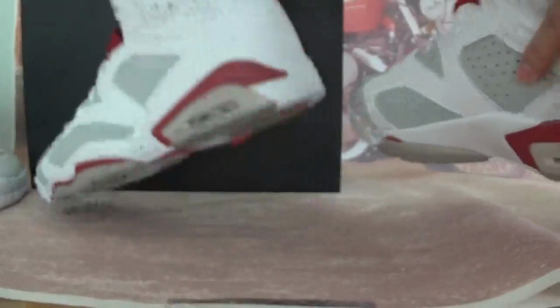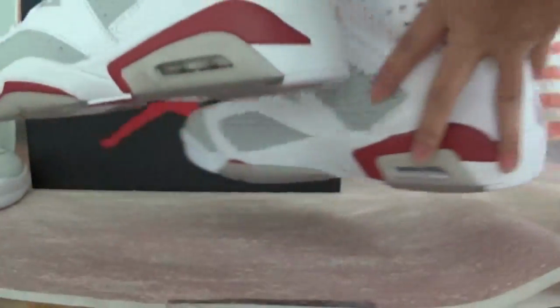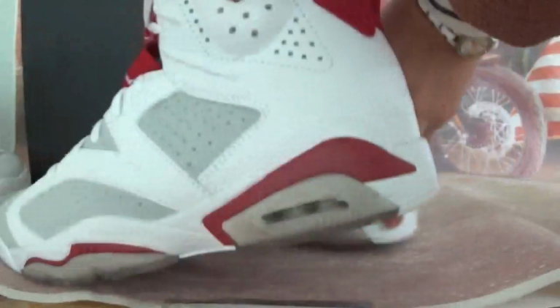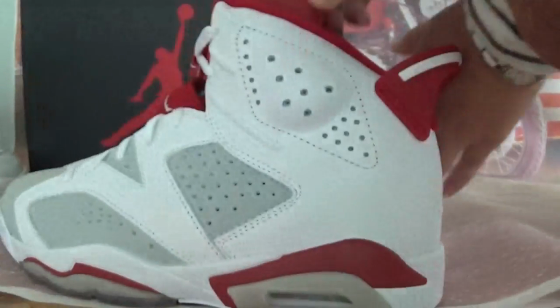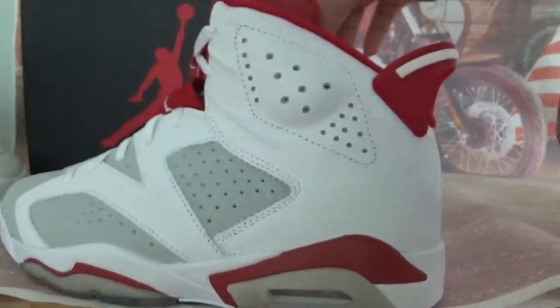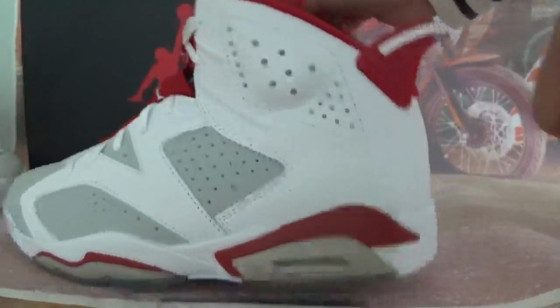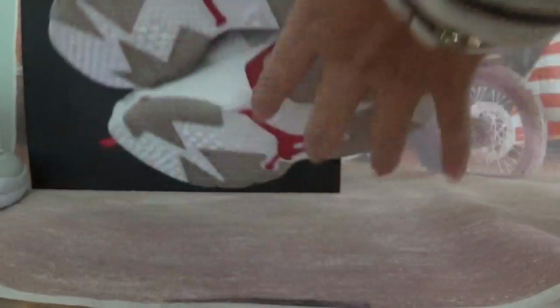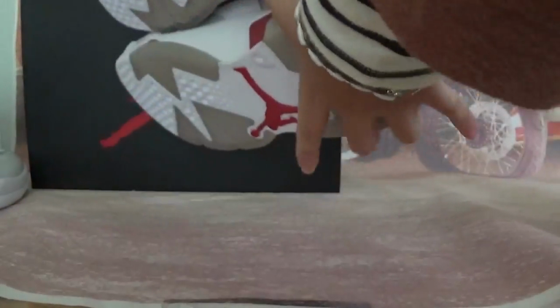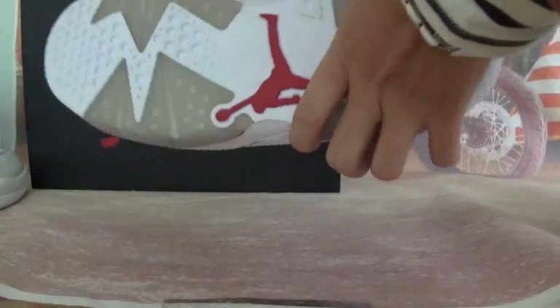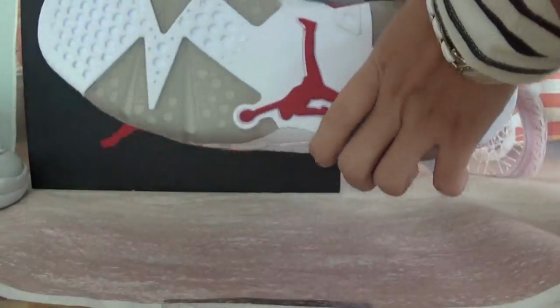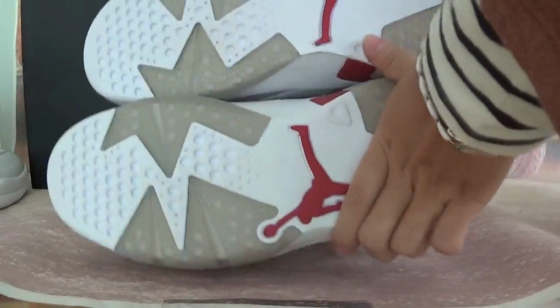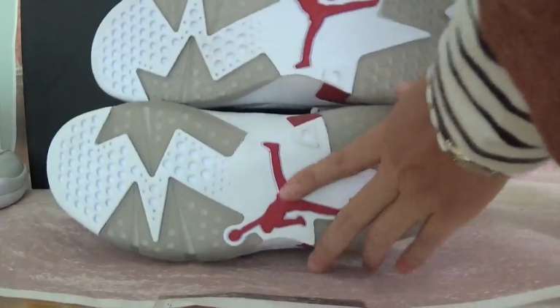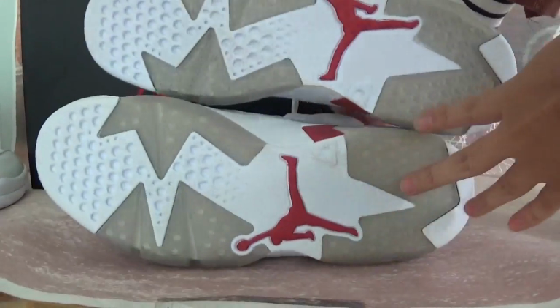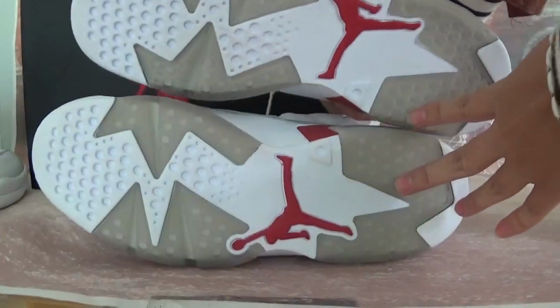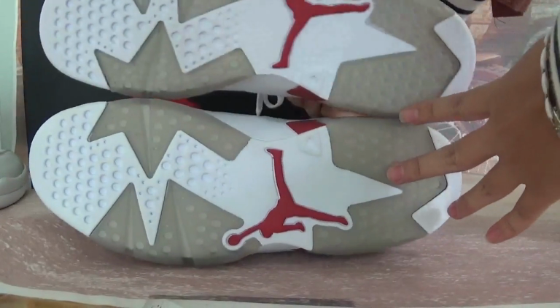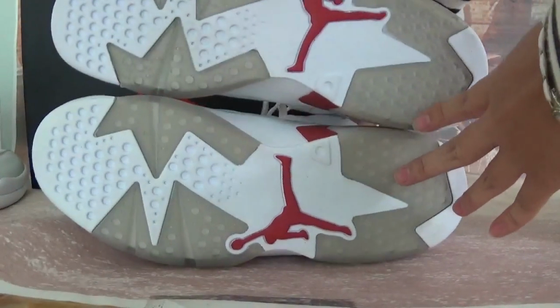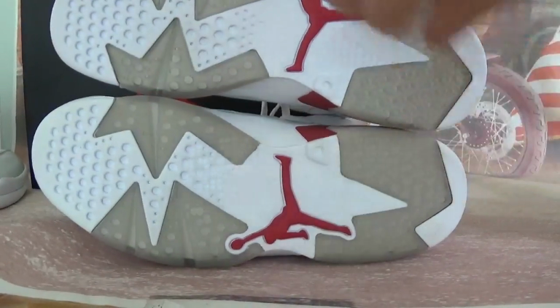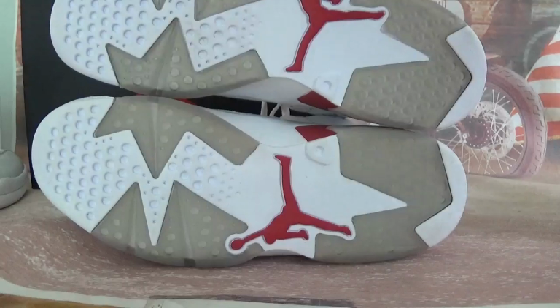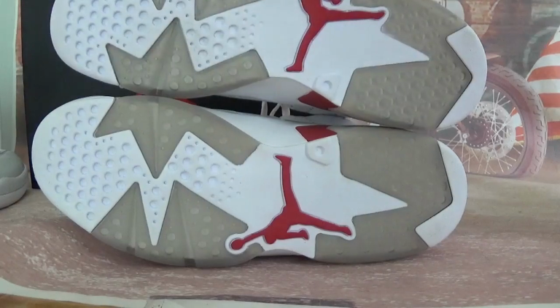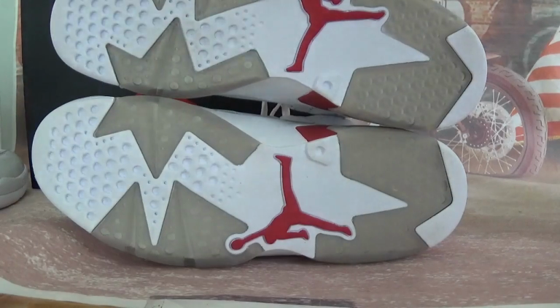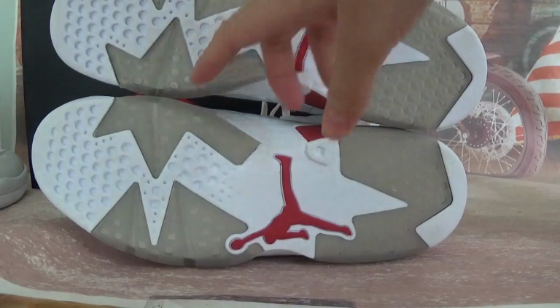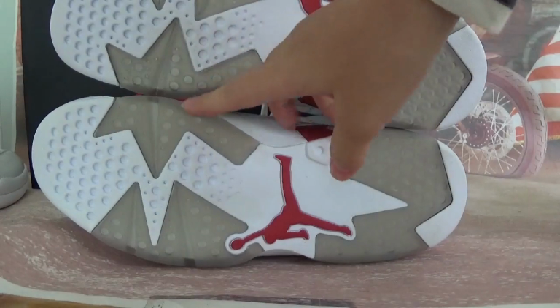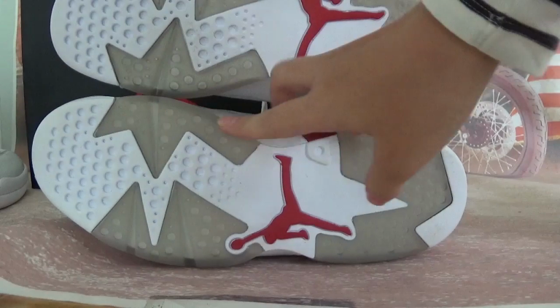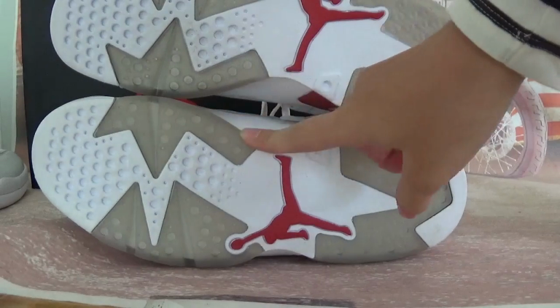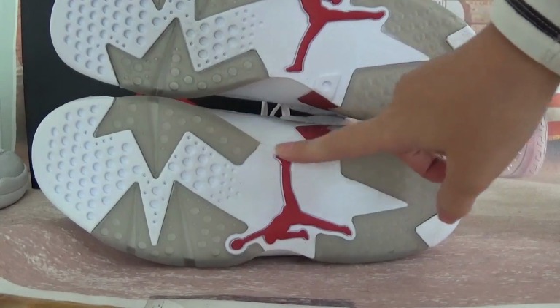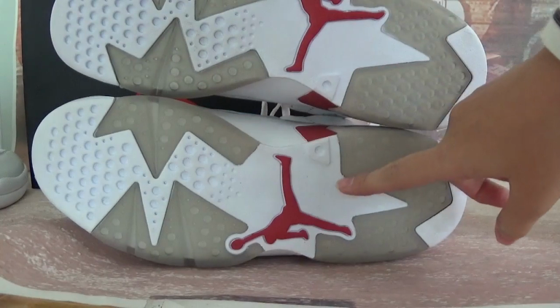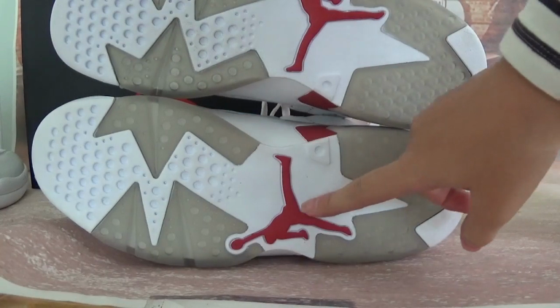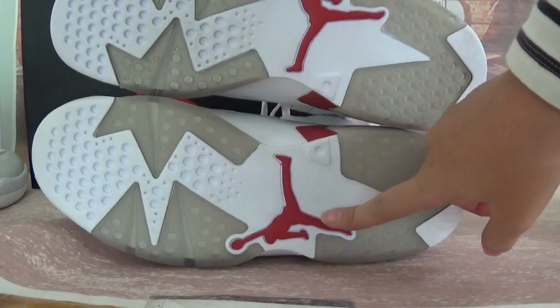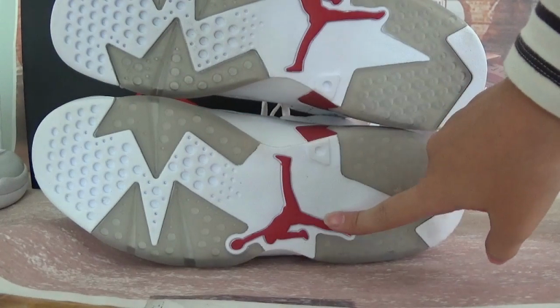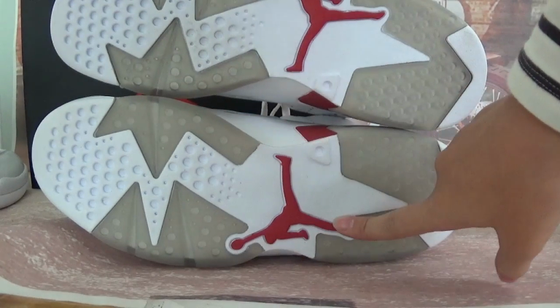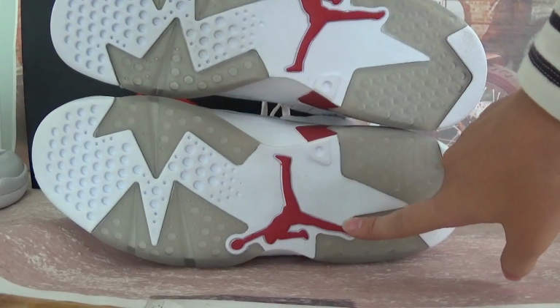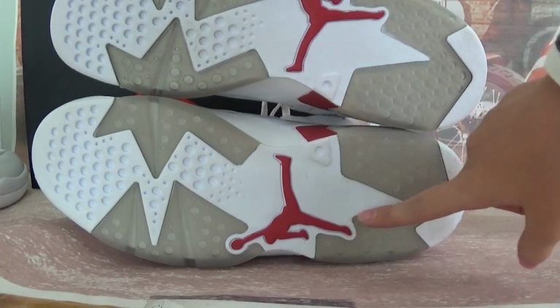And then quickly check this one's bottom. White midsole. And the outsole — ultra sole. And this red jumpman here.